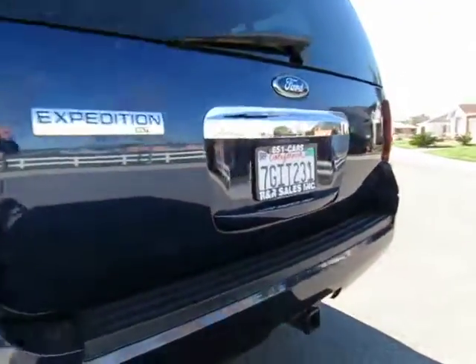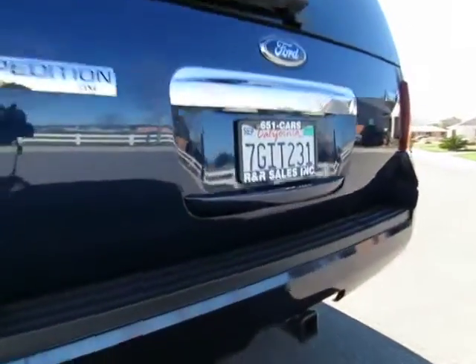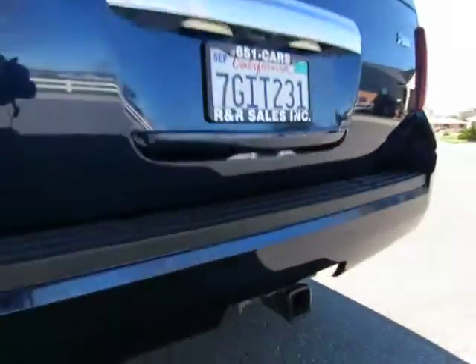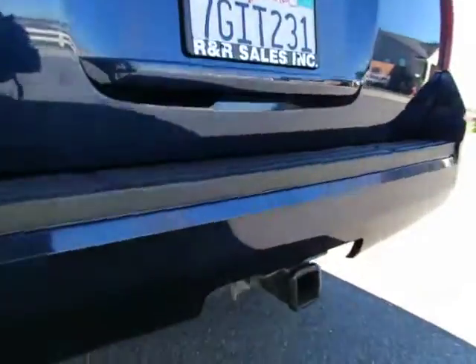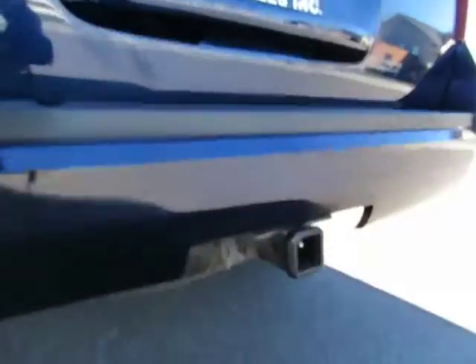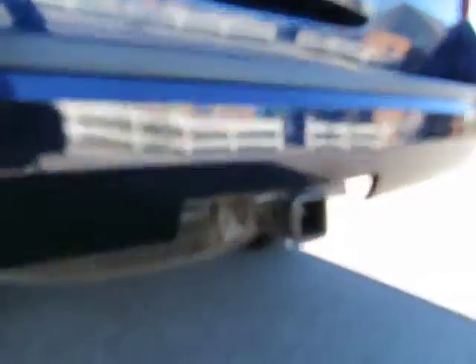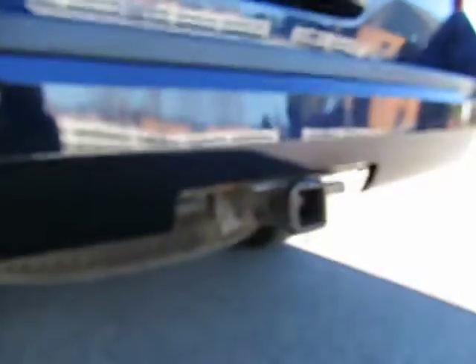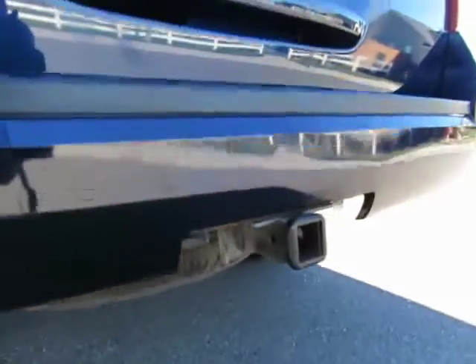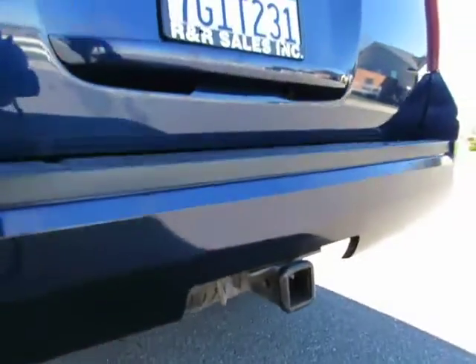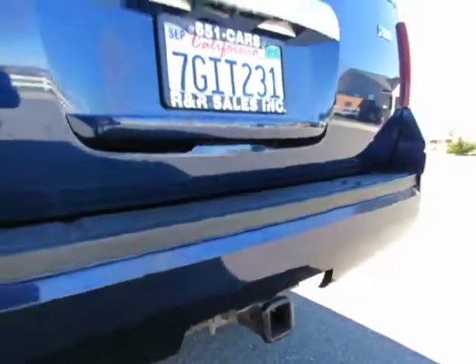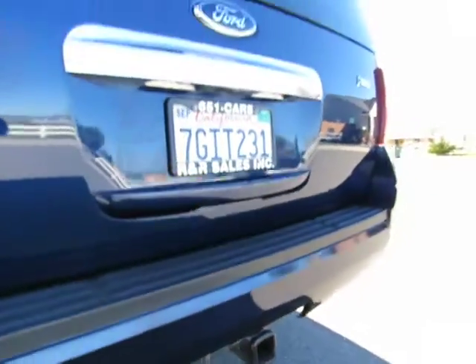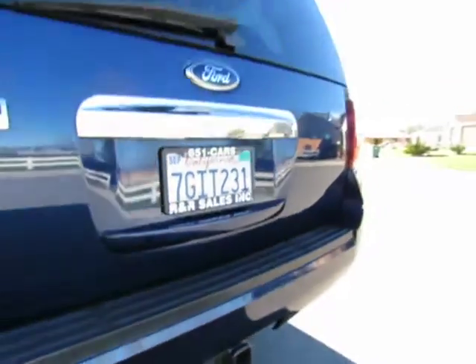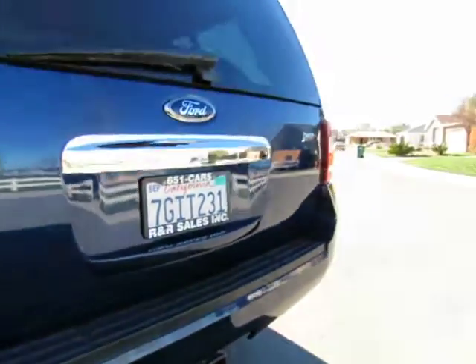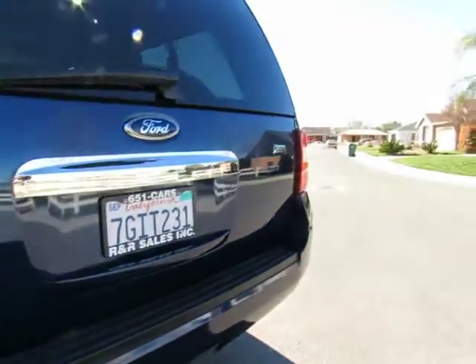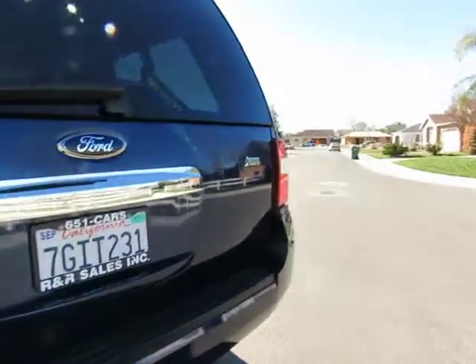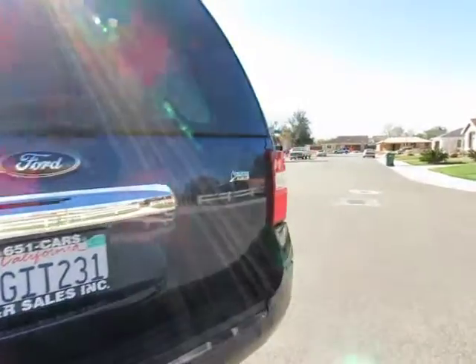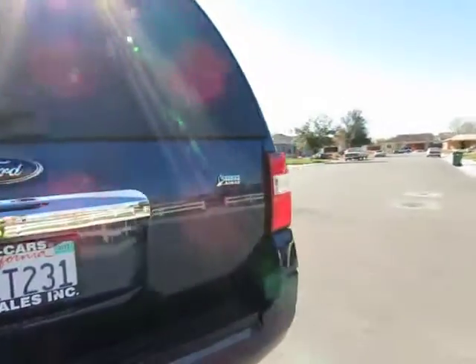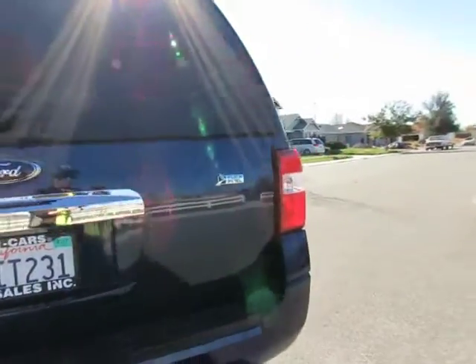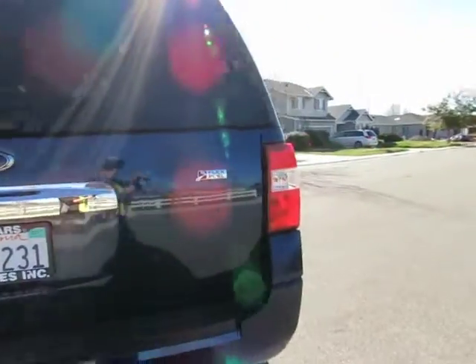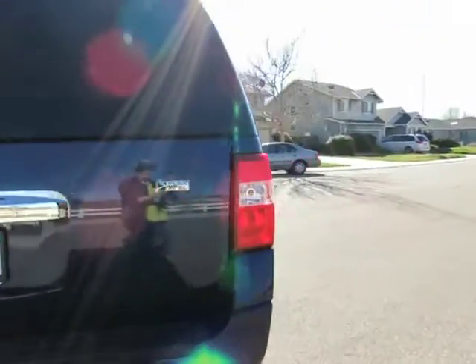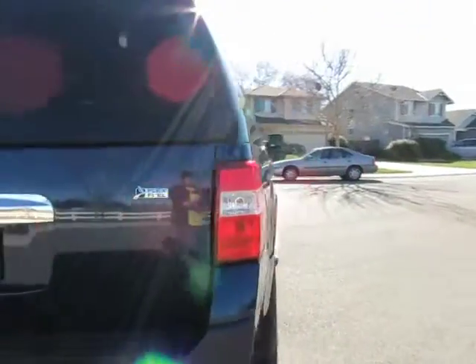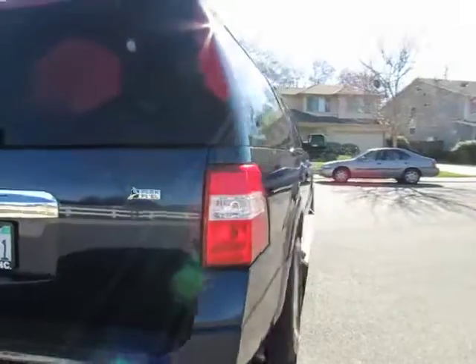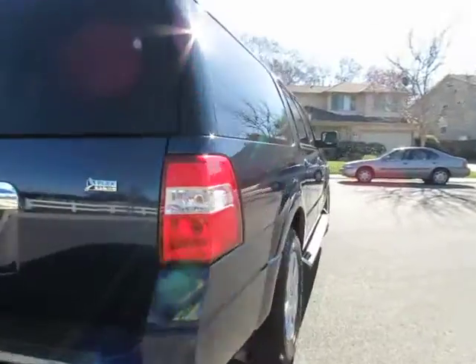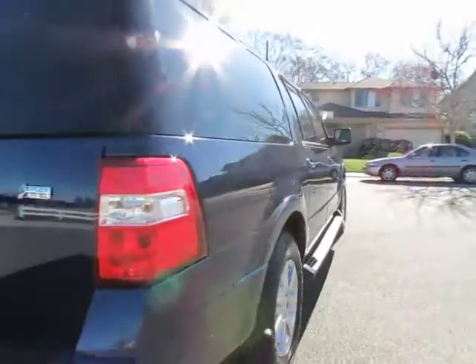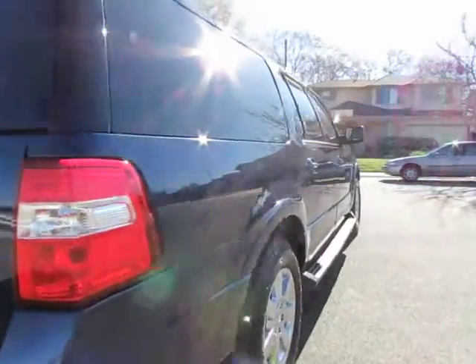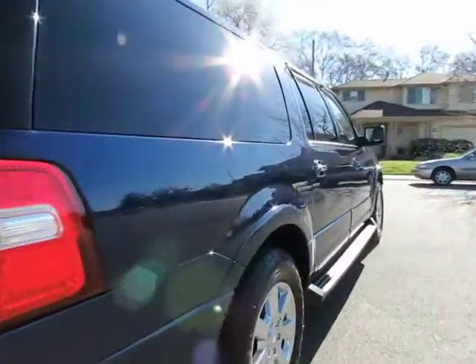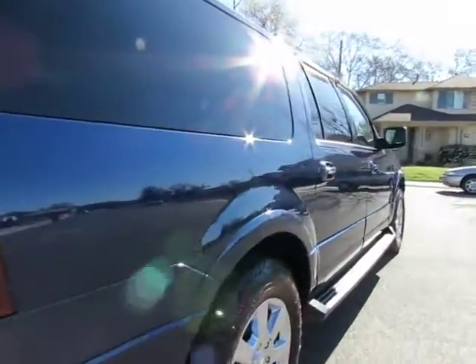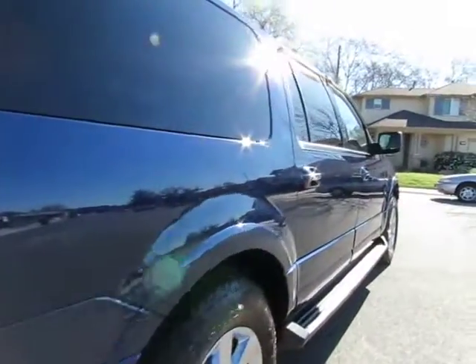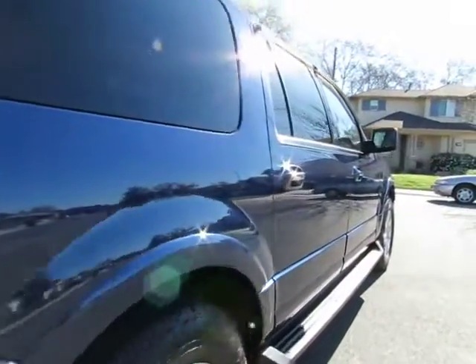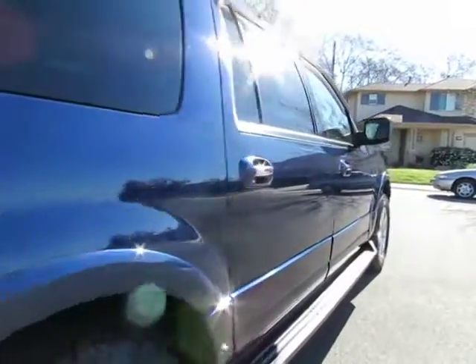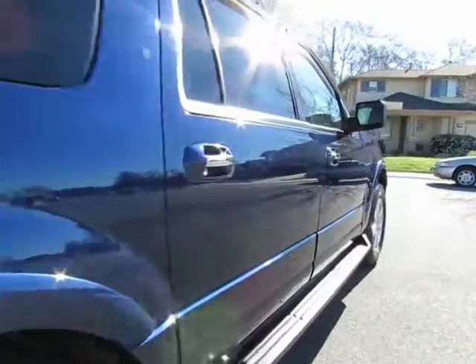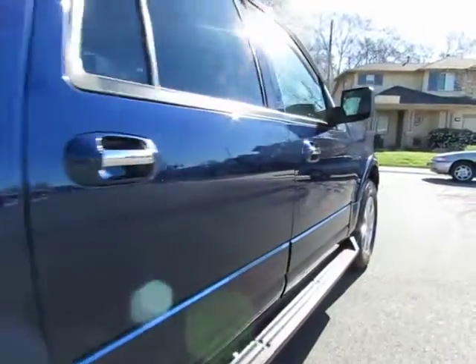R&R Sales Incorporated has a triple check guarantee: we check competitors' pricing, offer a vehicle history report, and all certified pre-owned vehicles come with a three-month, 3,000-mile warranty.